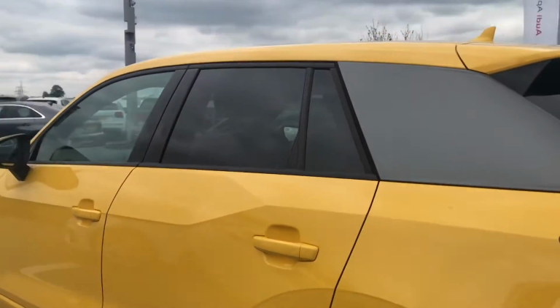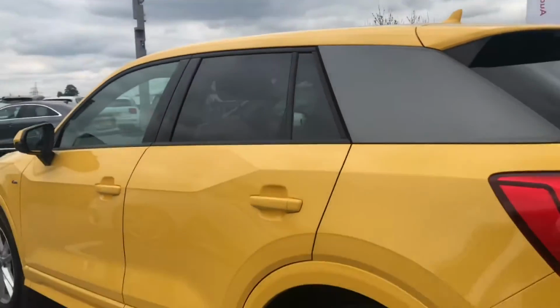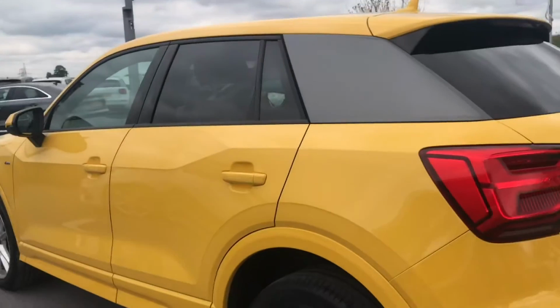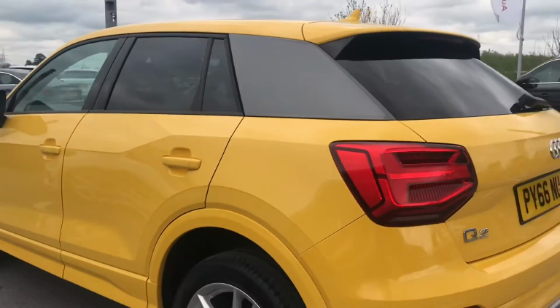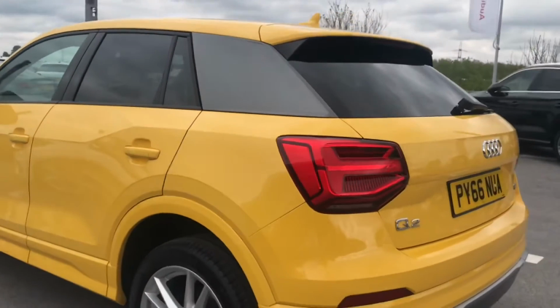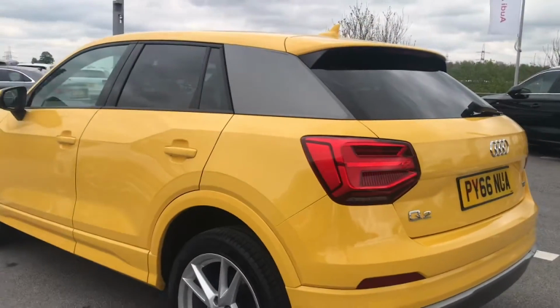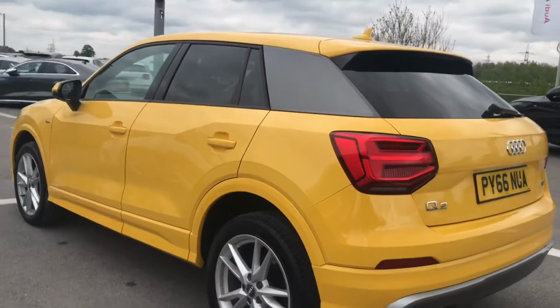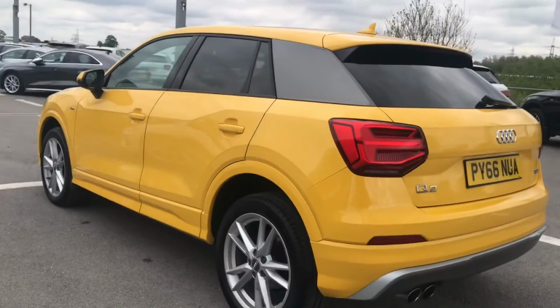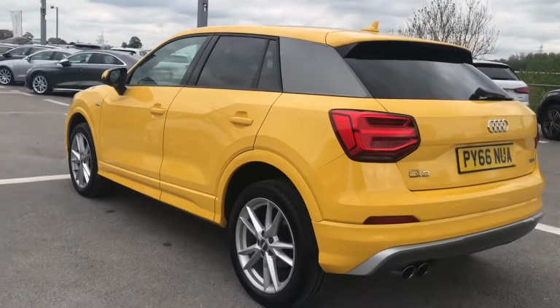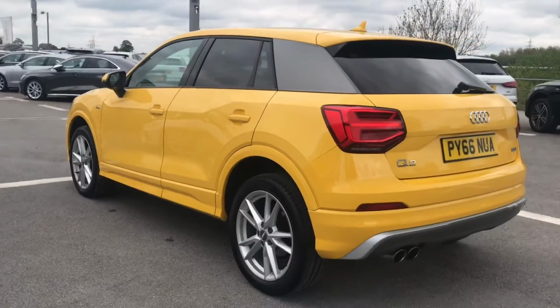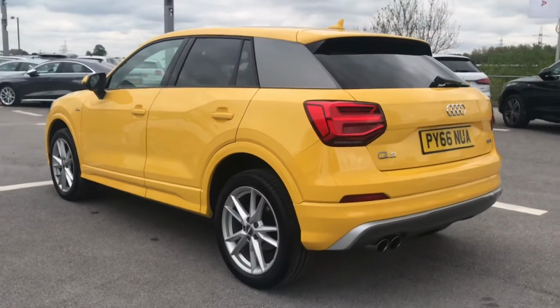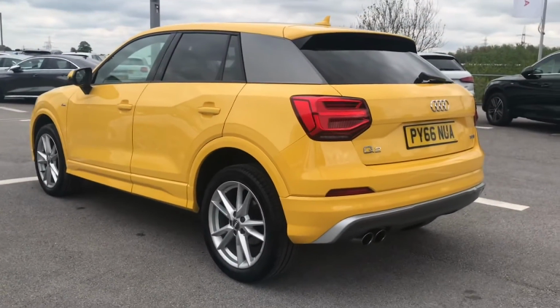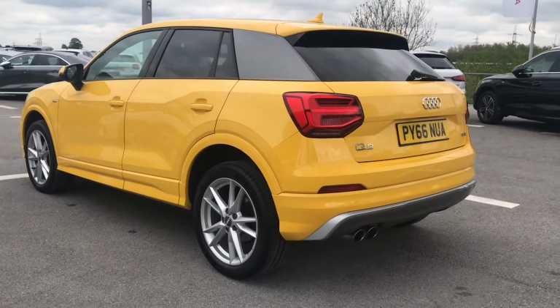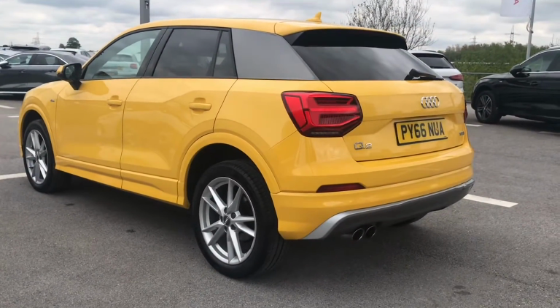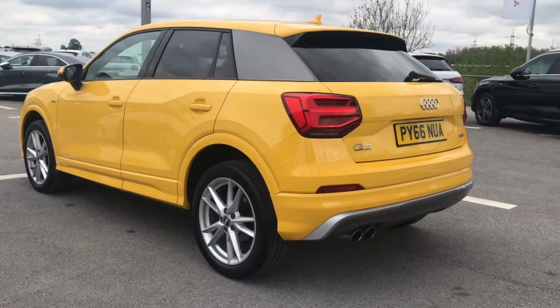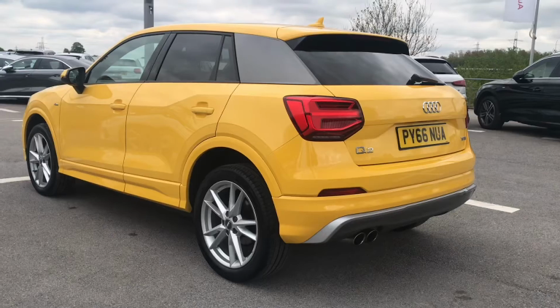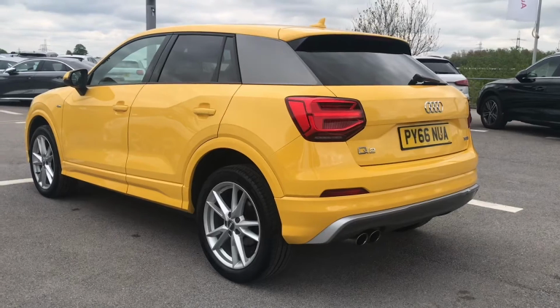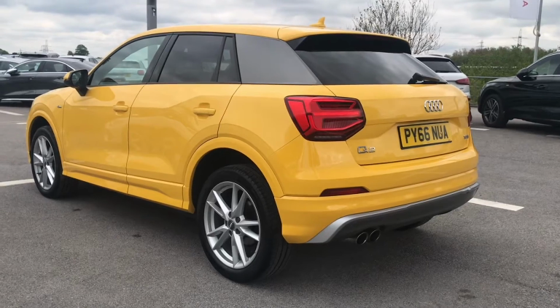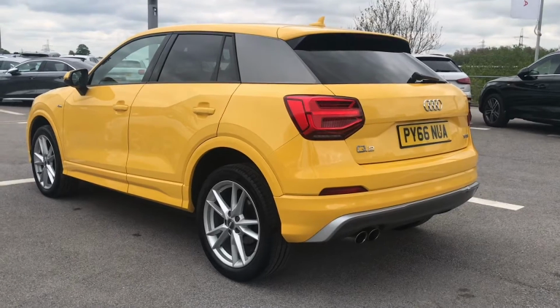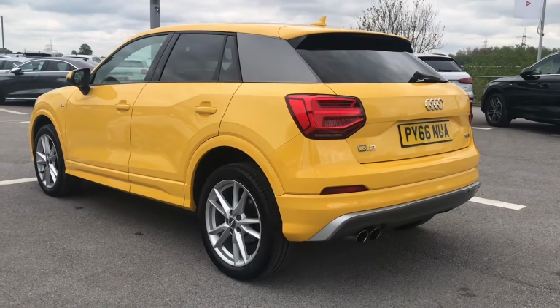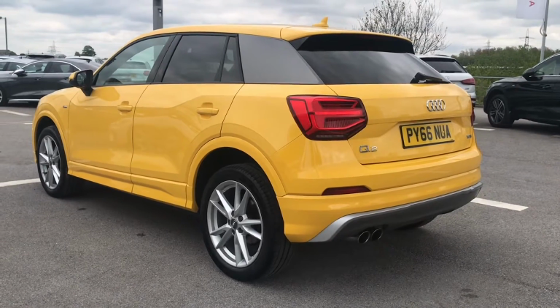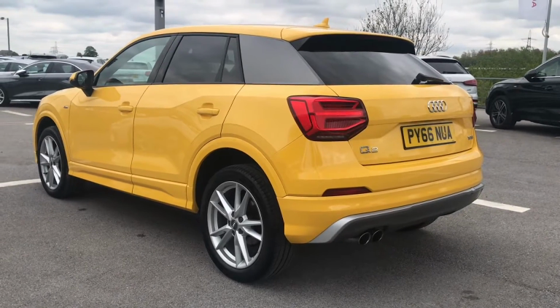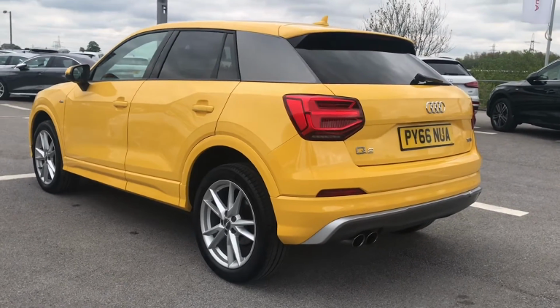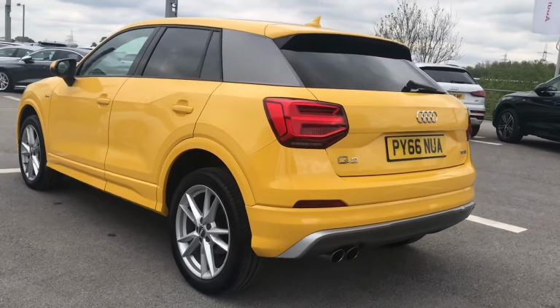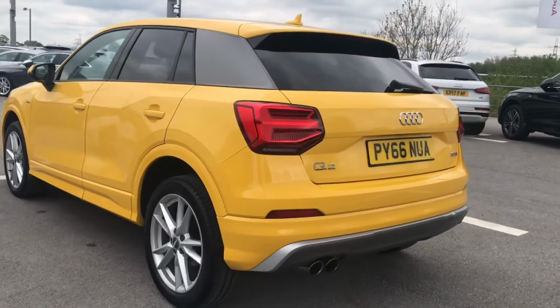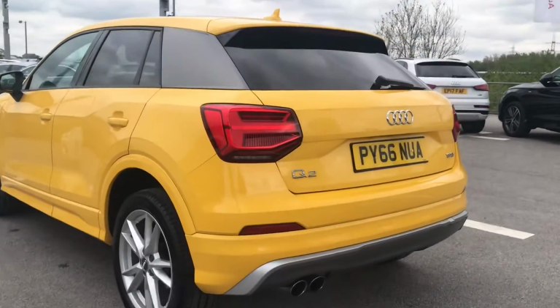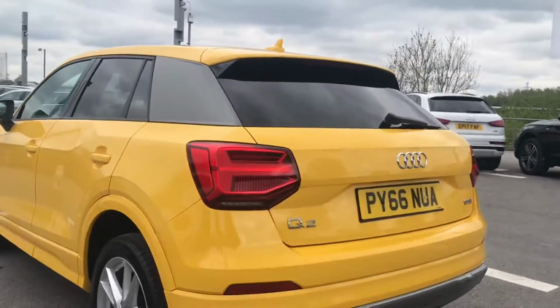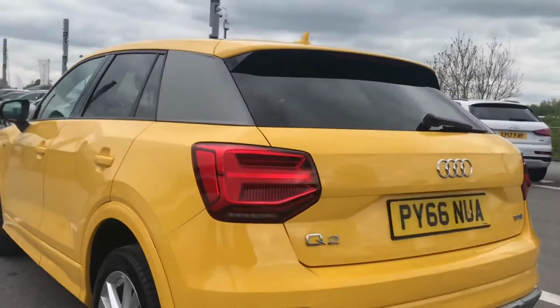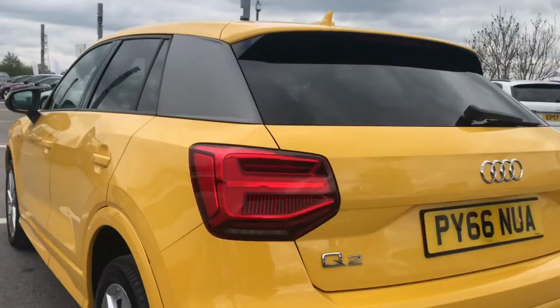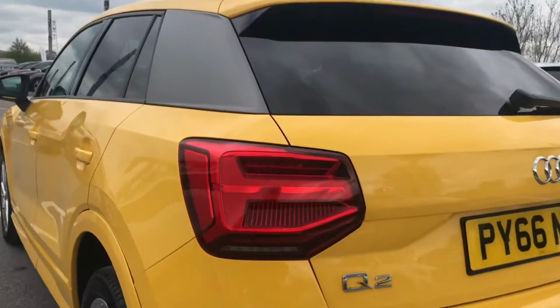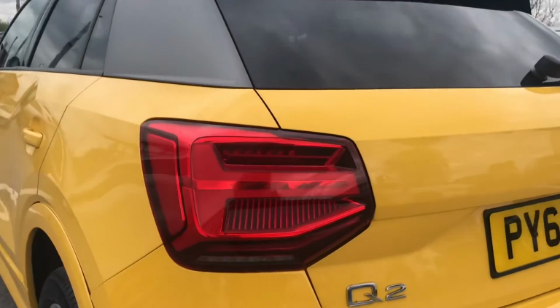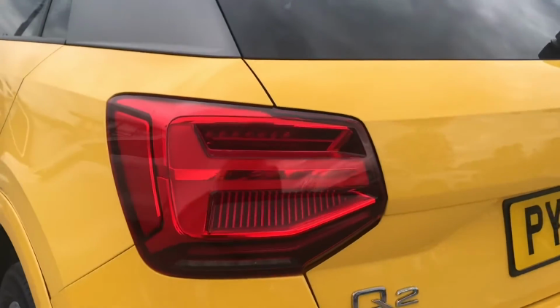We have also got the privacy glass so your passengers will be able to feel a little bit more private in the back. And as it is an Audi approved used vehicle you will receive 12 months warranty. This includes things like key cover and MLT cover which really do come in practical.